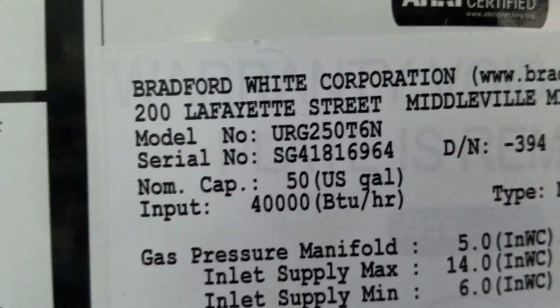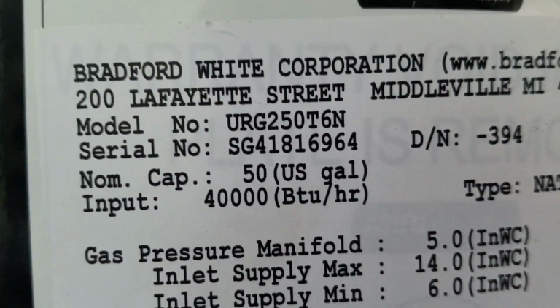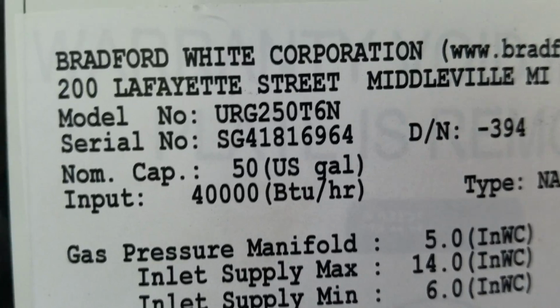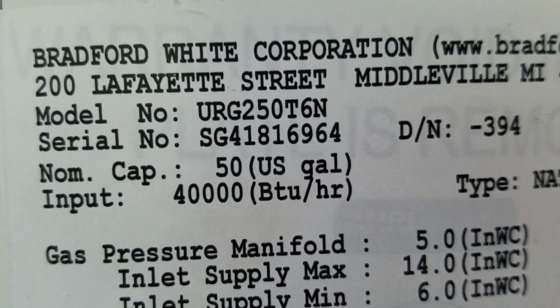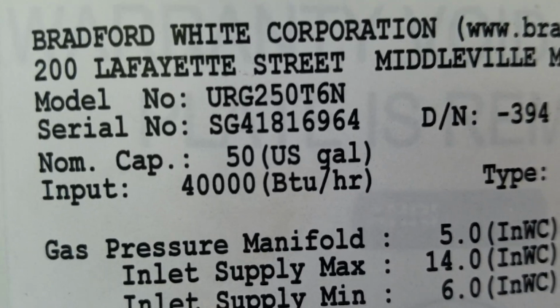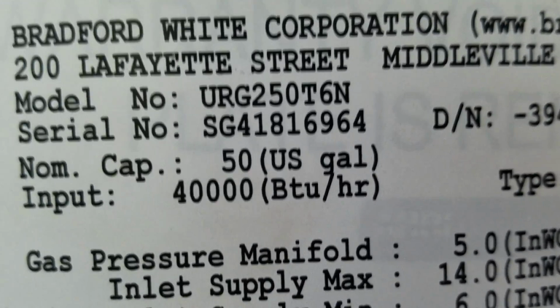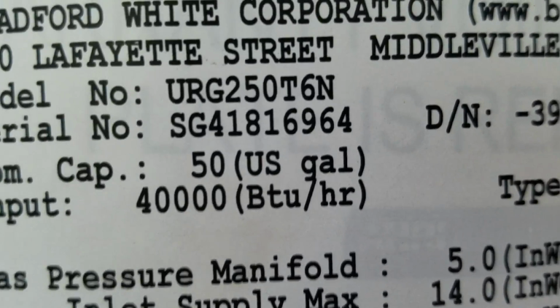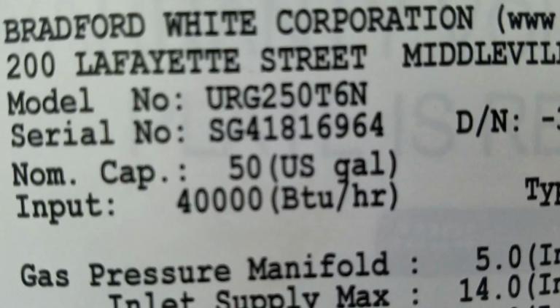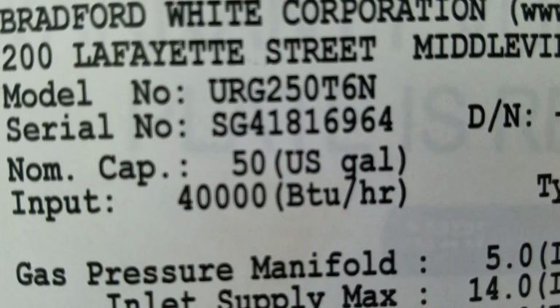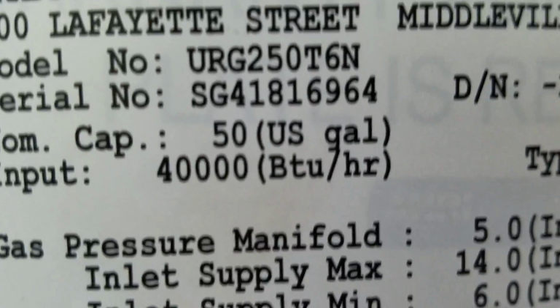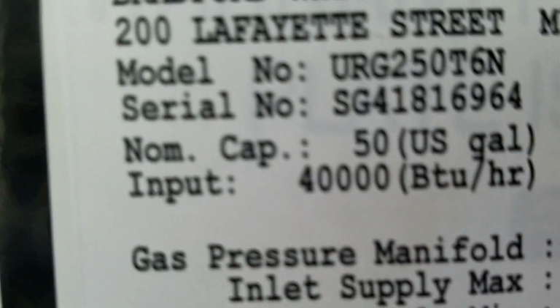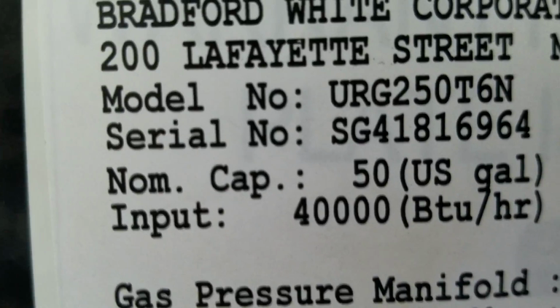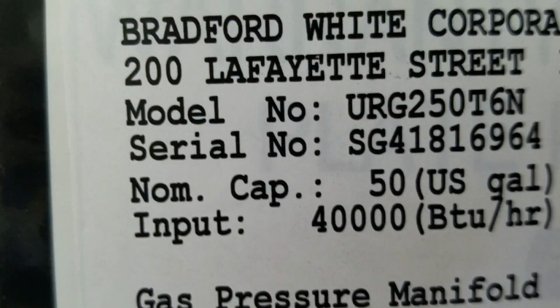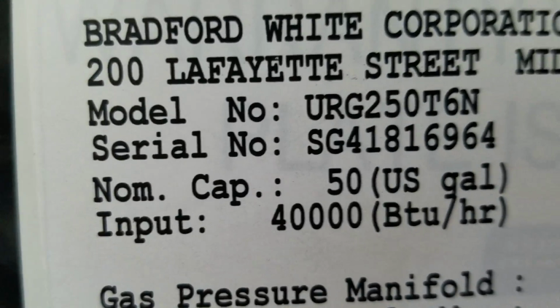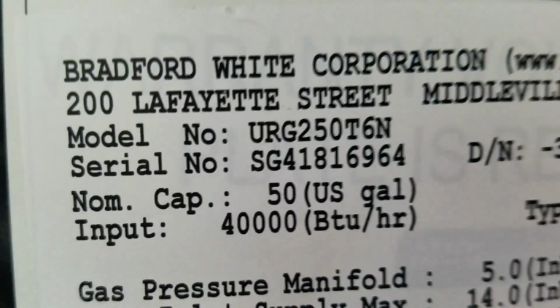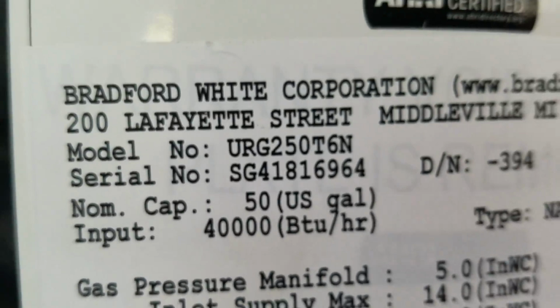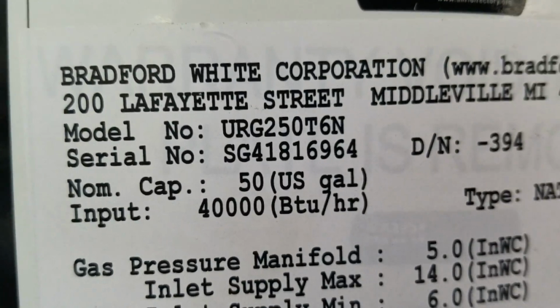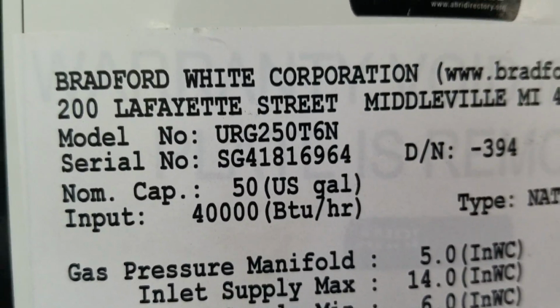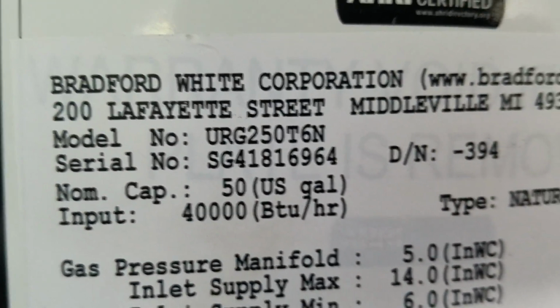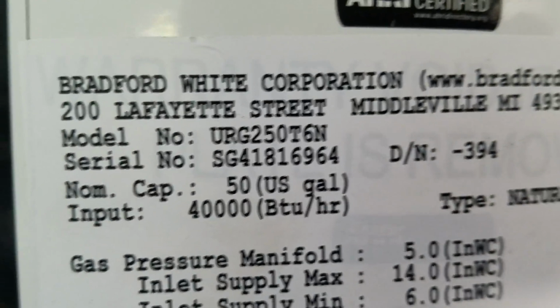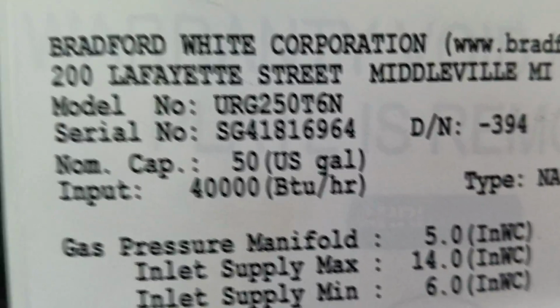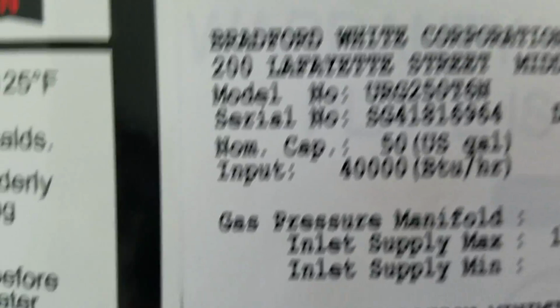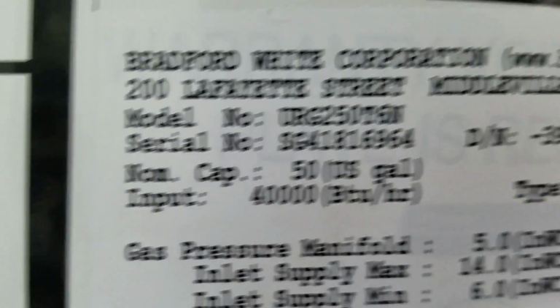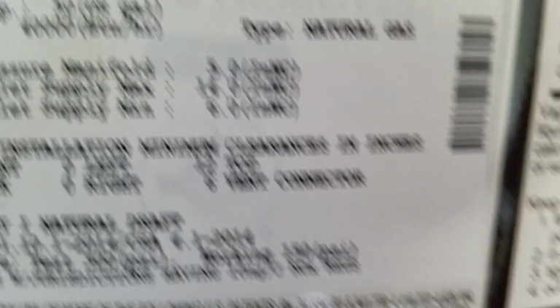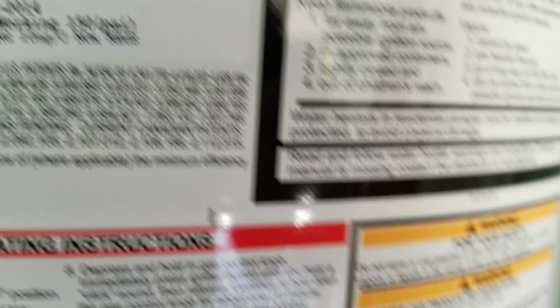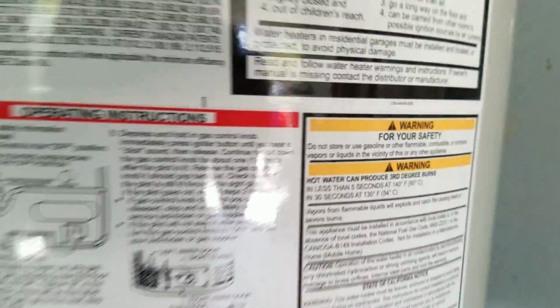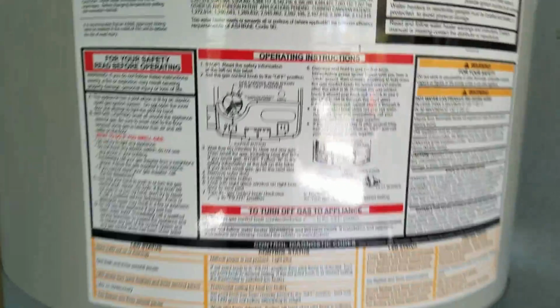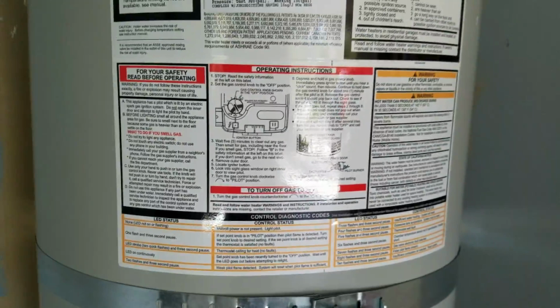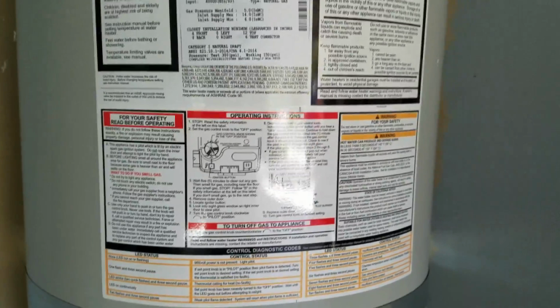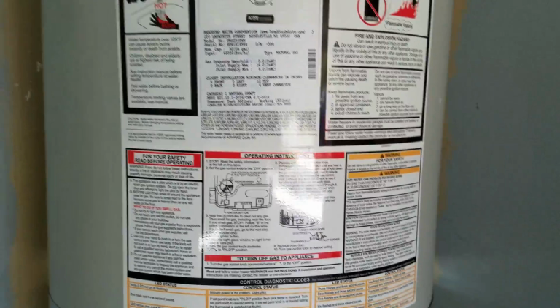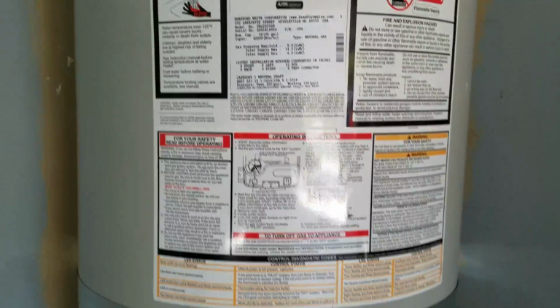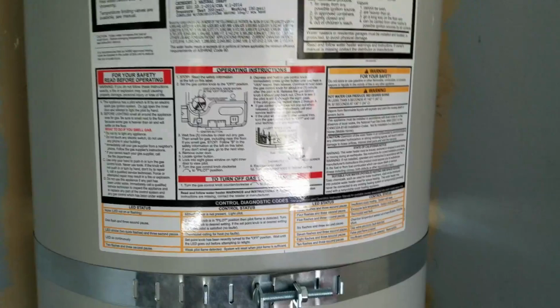And you can see here the model number and serial number. Go to BradfordWhite.com, go ahead and fill the information out for your warranty — model number, serial number, your name, street address, all that kind of good stuff, and get your warranty going on this.